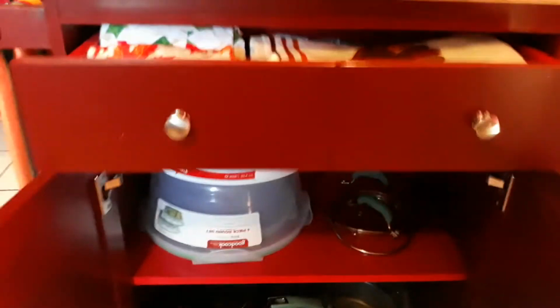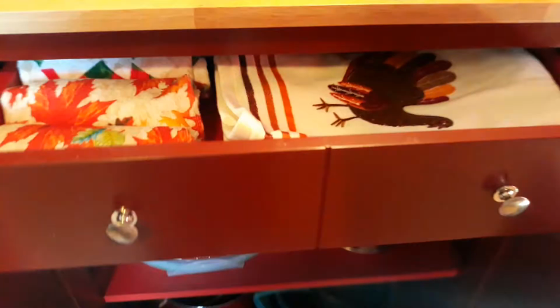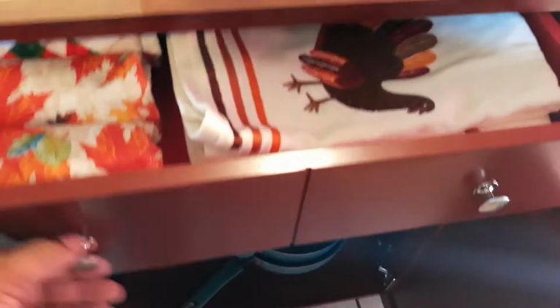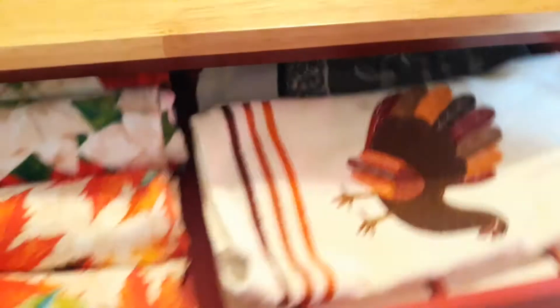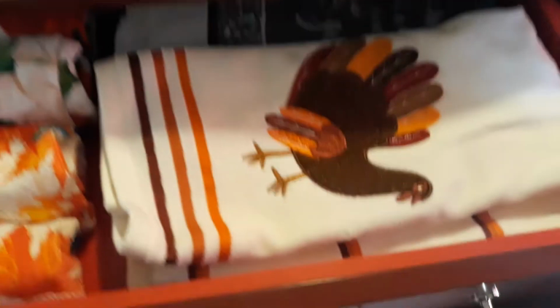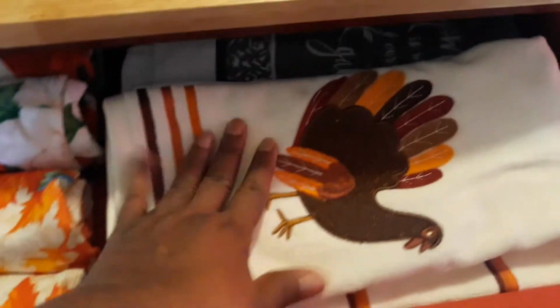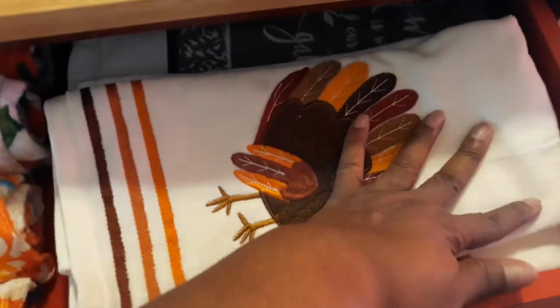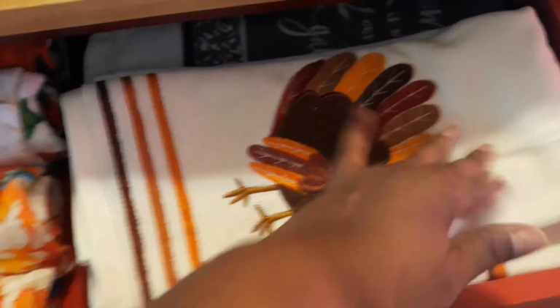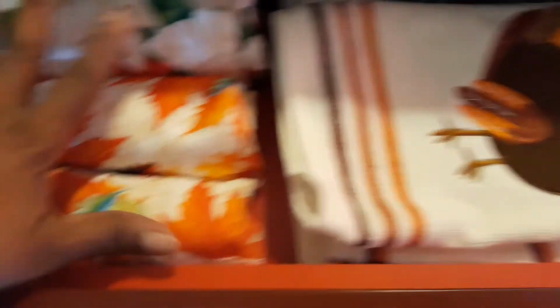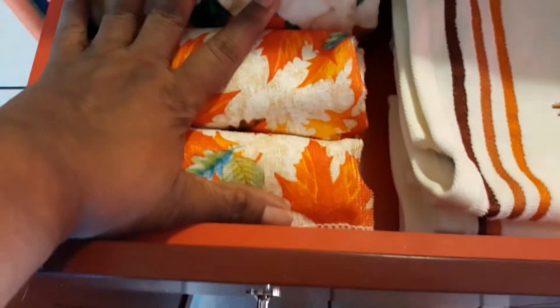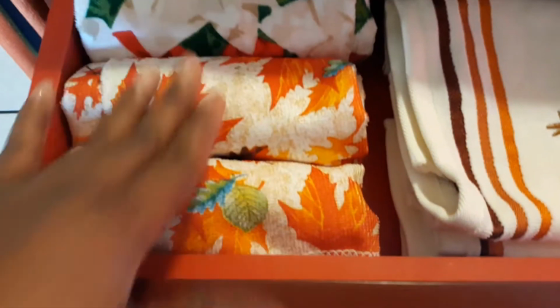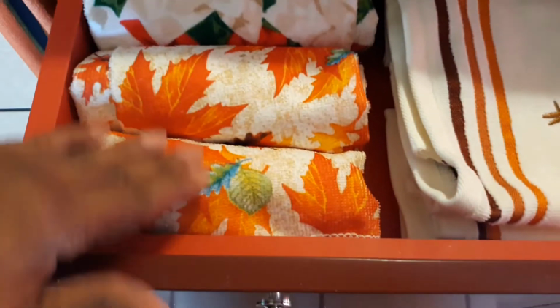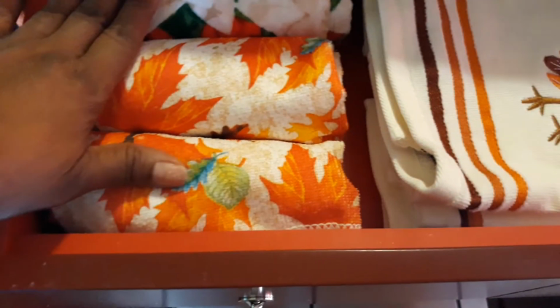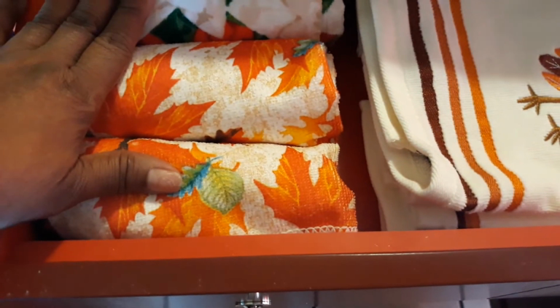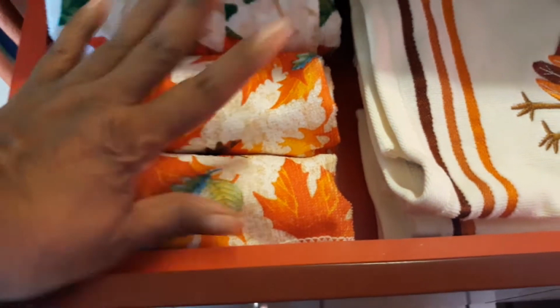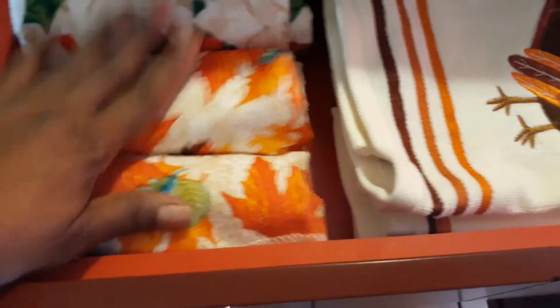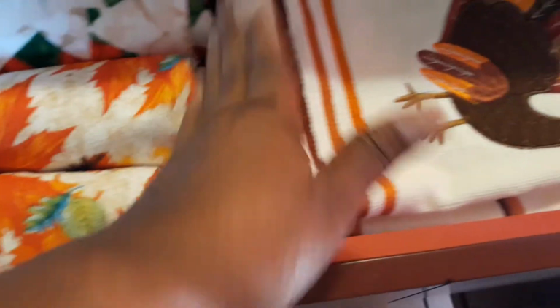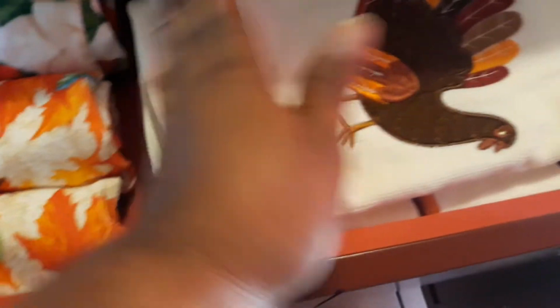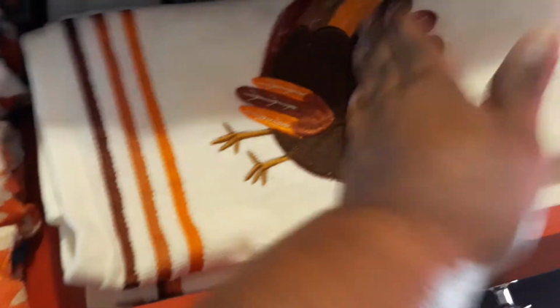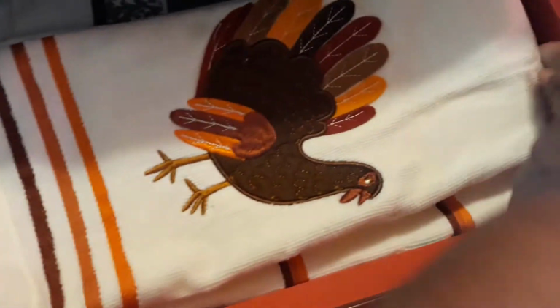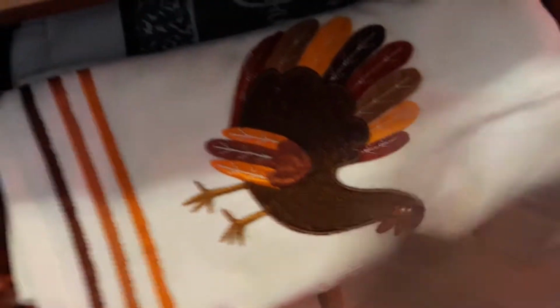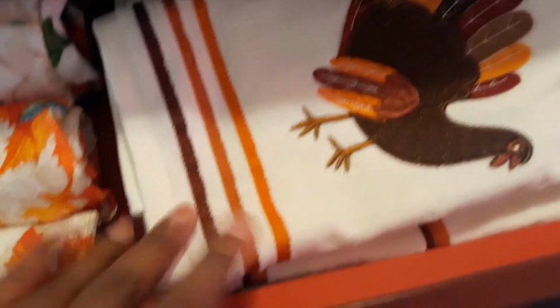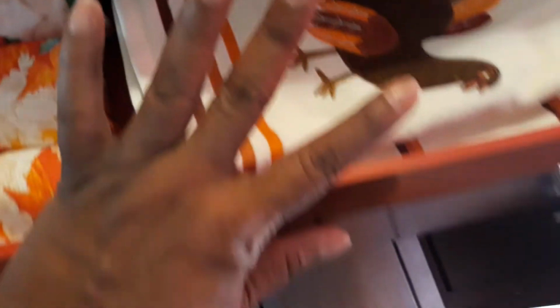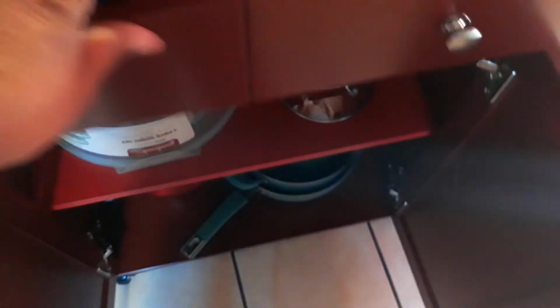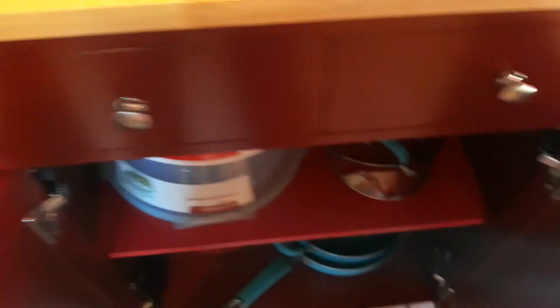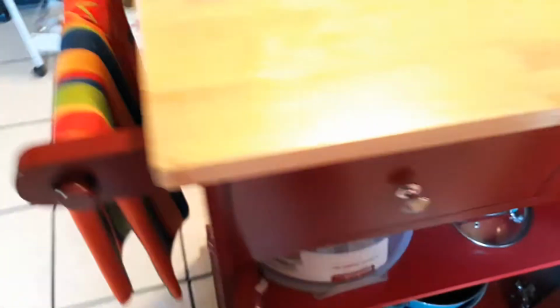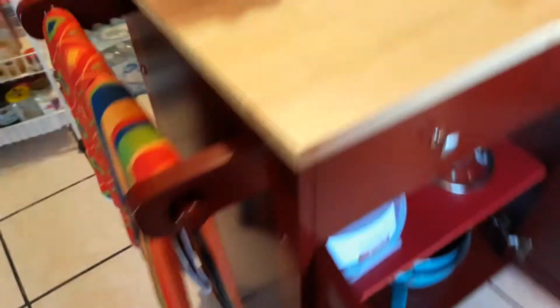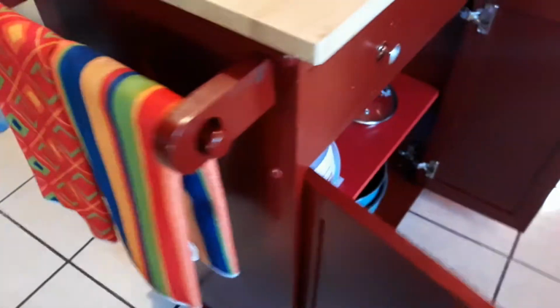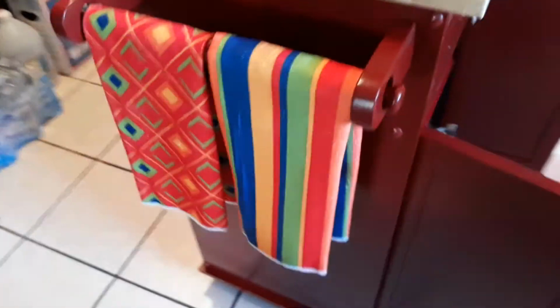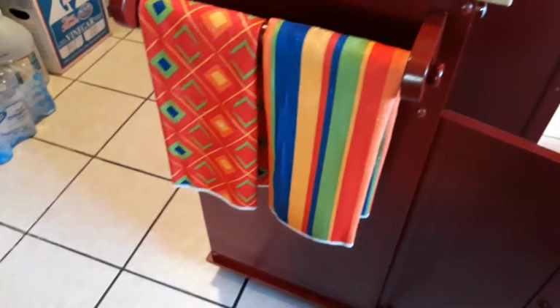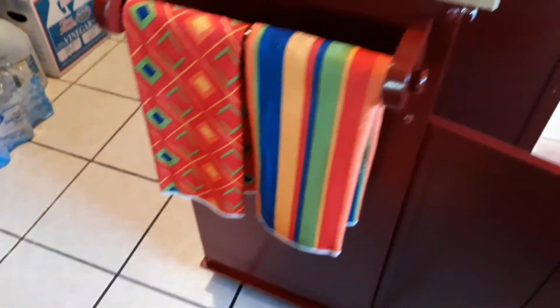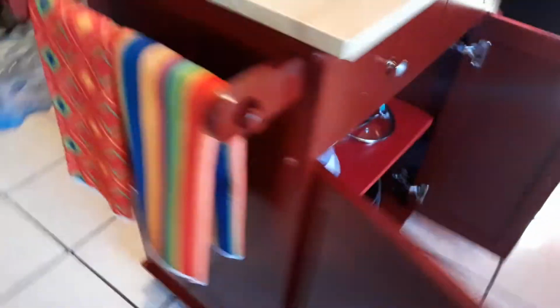And then I have a drawer — I could put them long or I could roll them up. I like to roll them up because you can put multiple towels in here, and then you can put a towel on the side. That really looks nice to me.